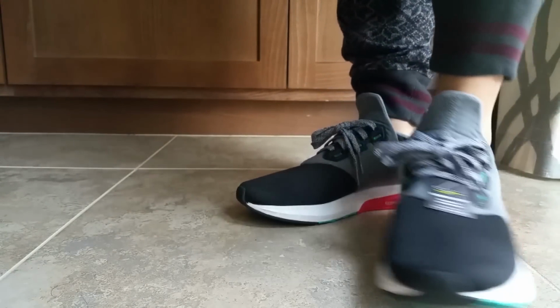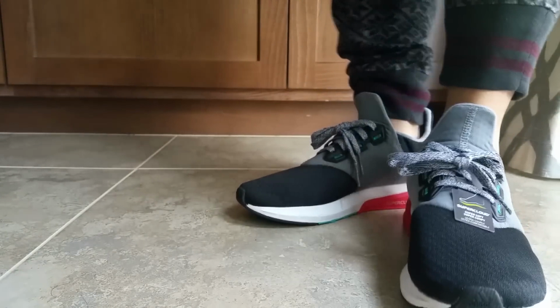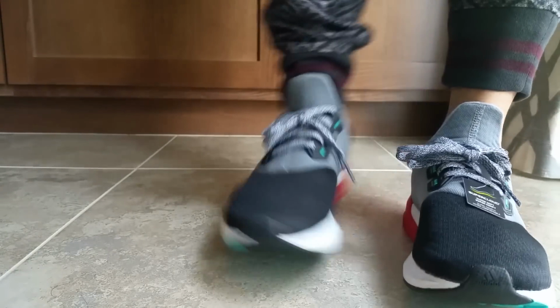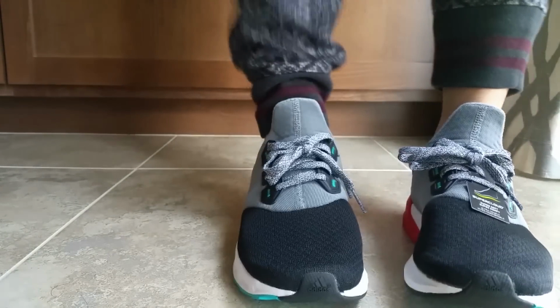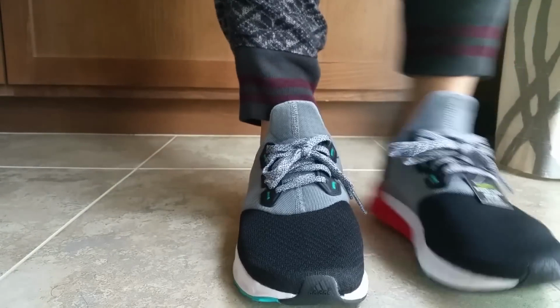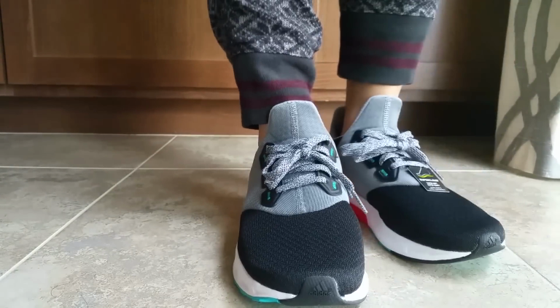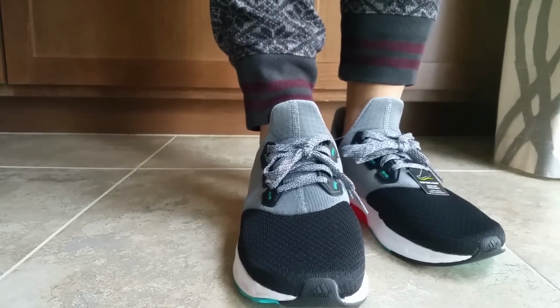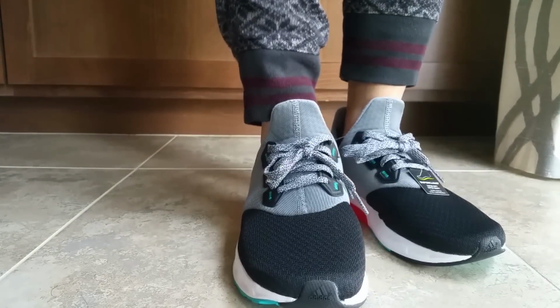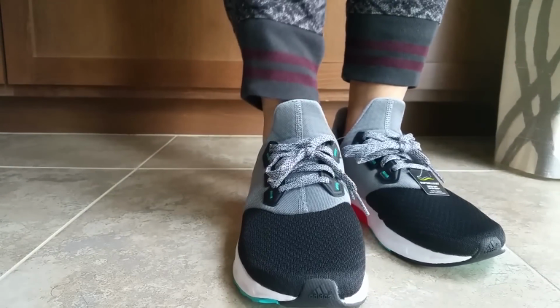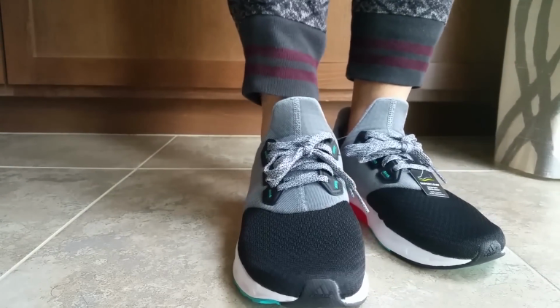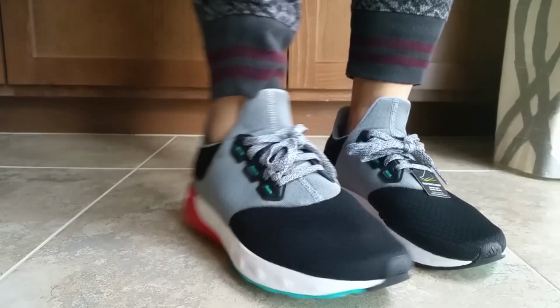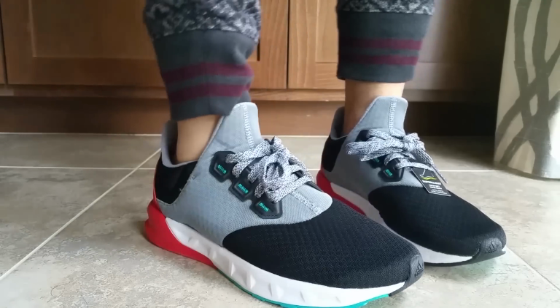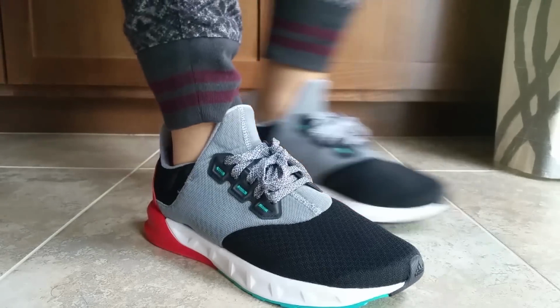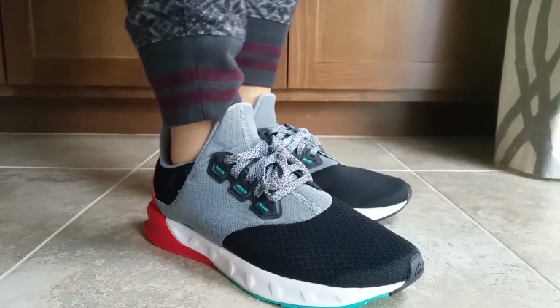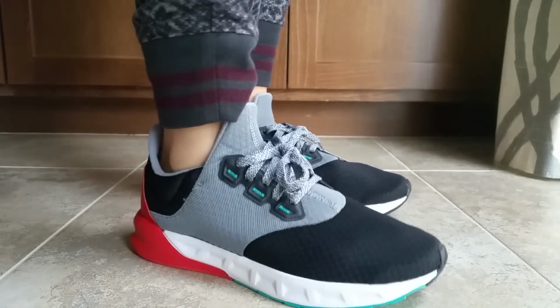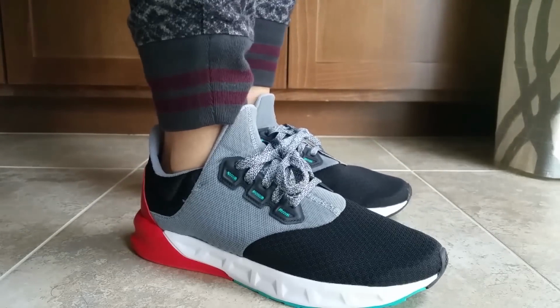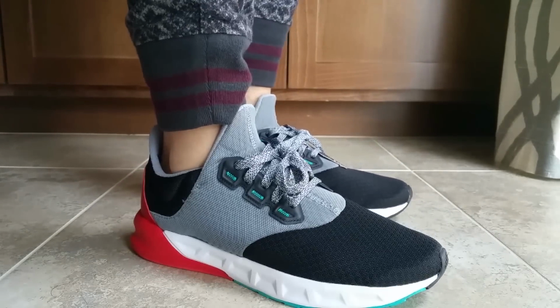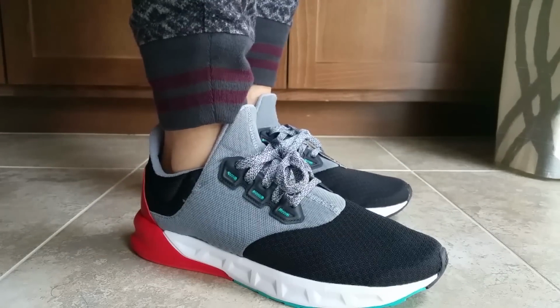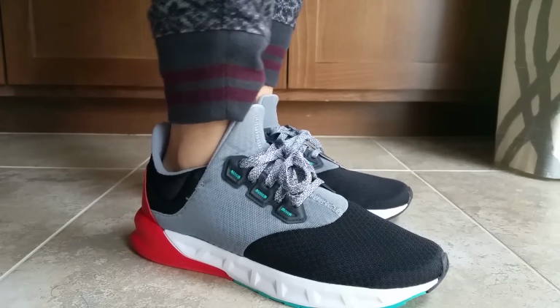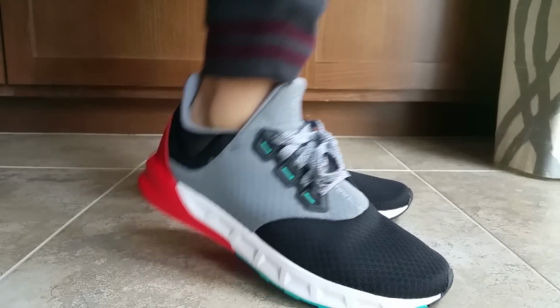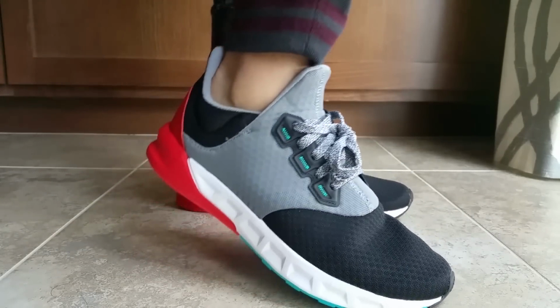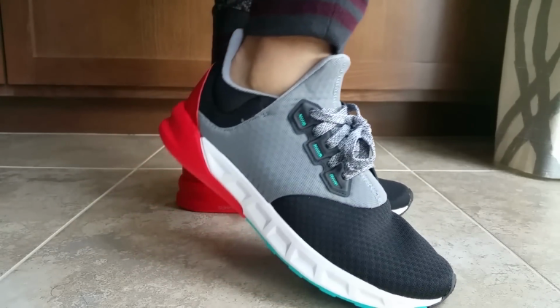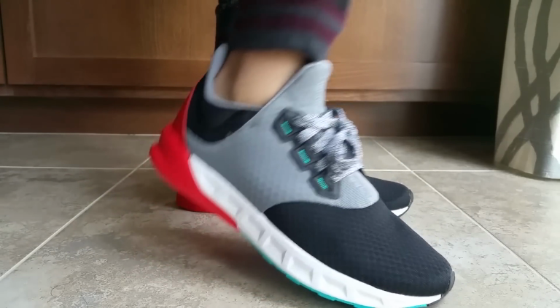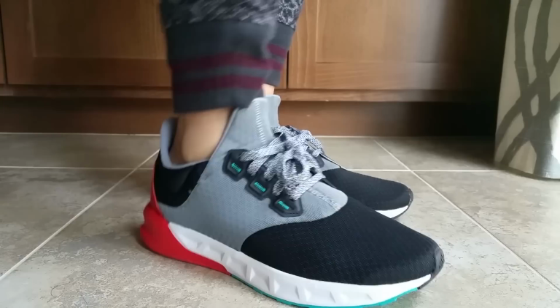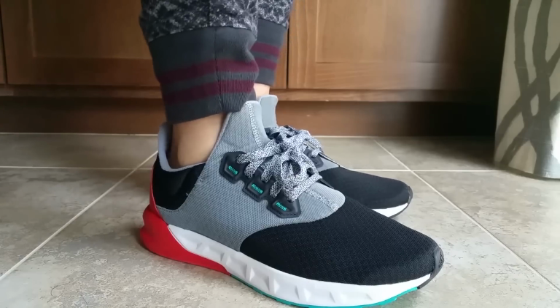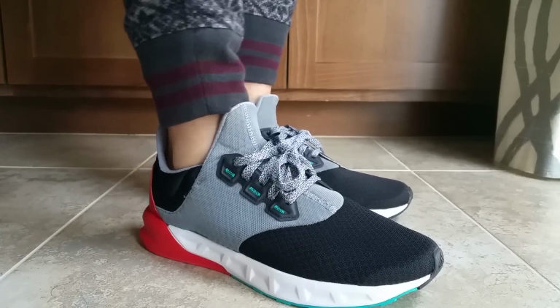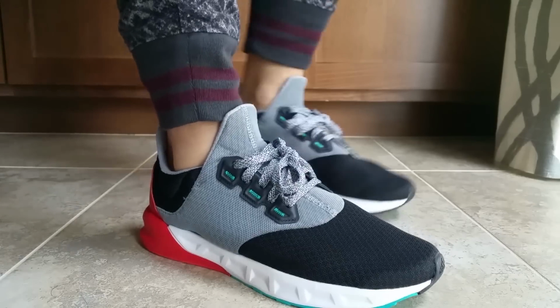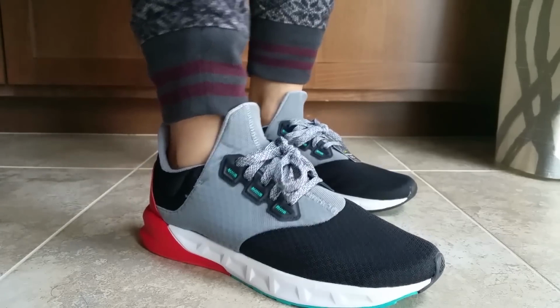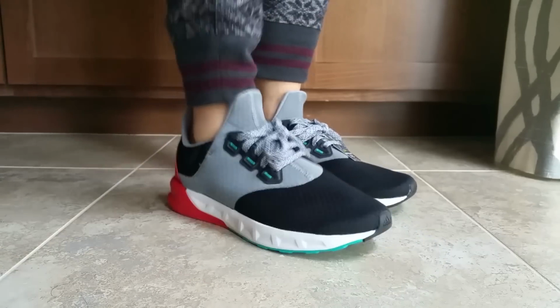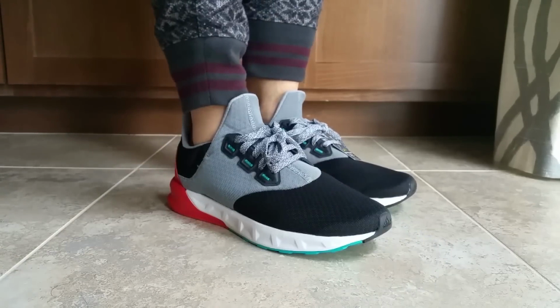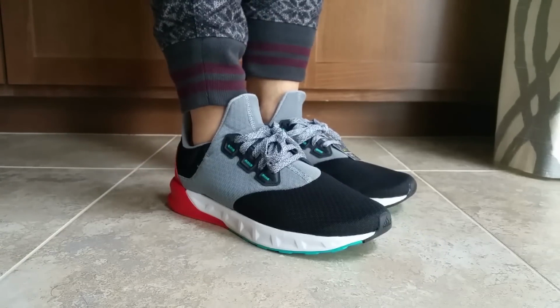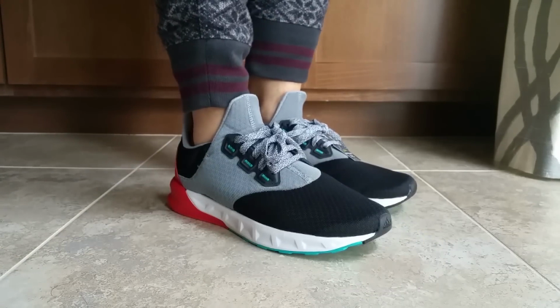Really comfortable. I will wear them probably without socks in summertime — summer and spring with some shorts. Very cool offering.